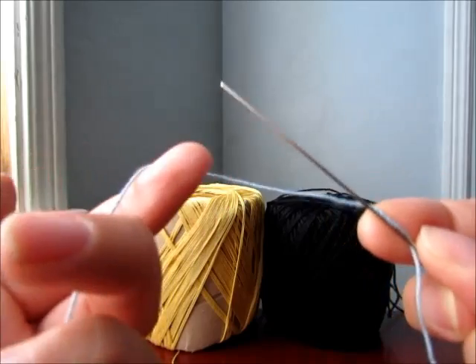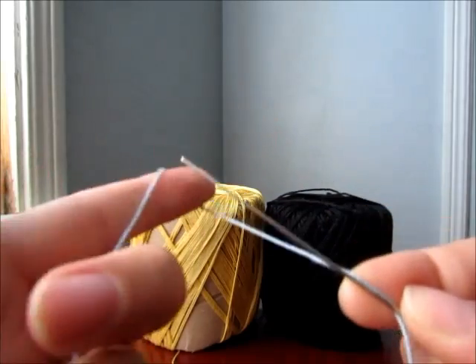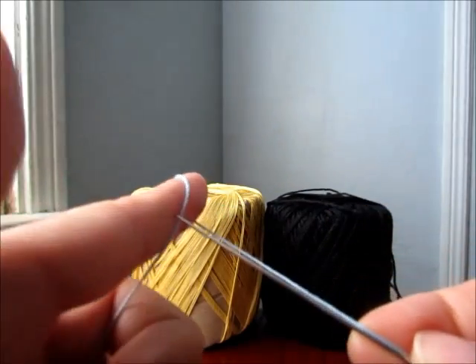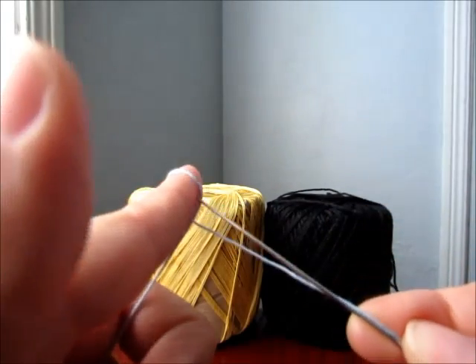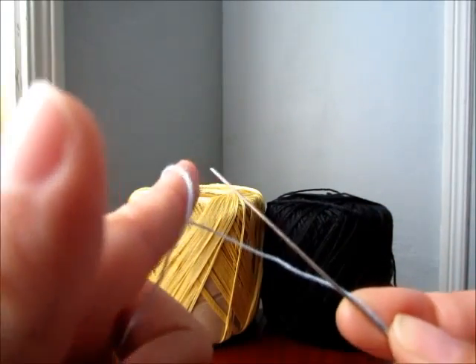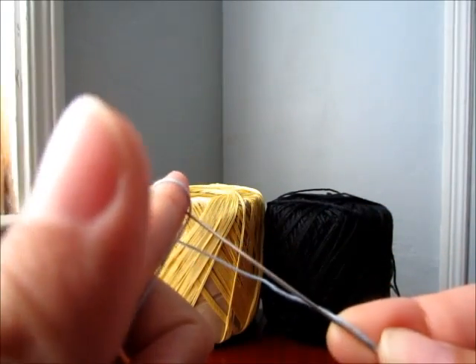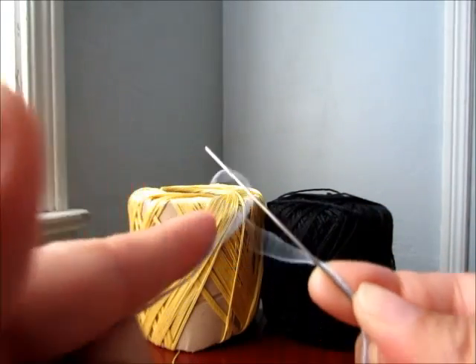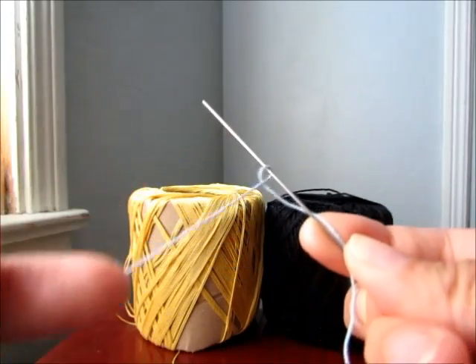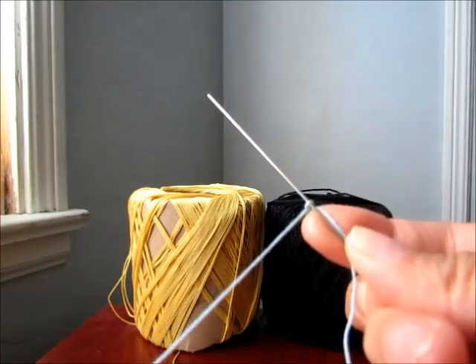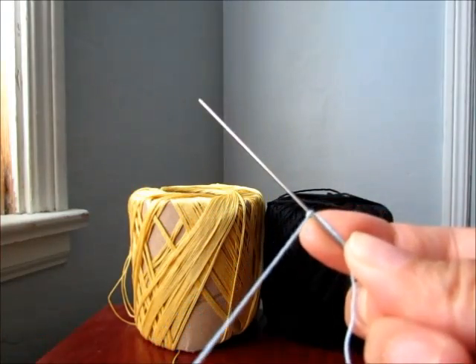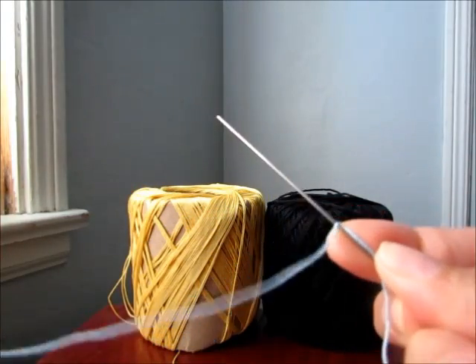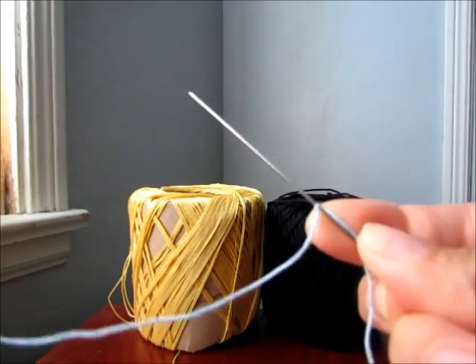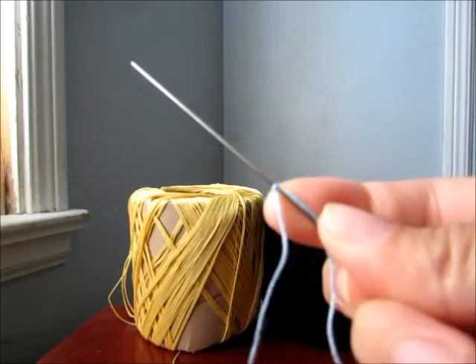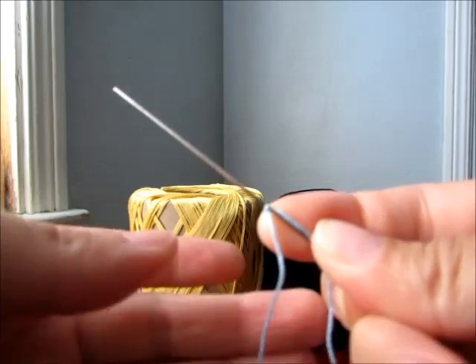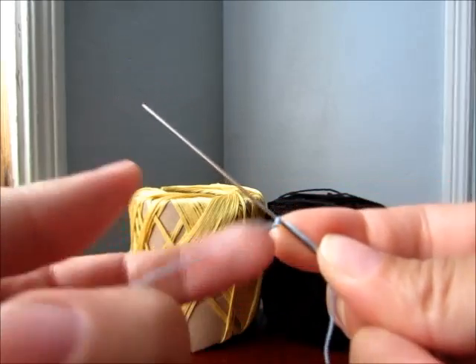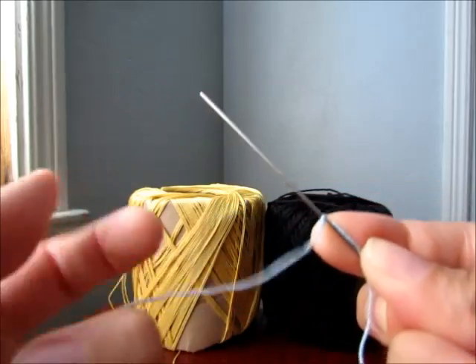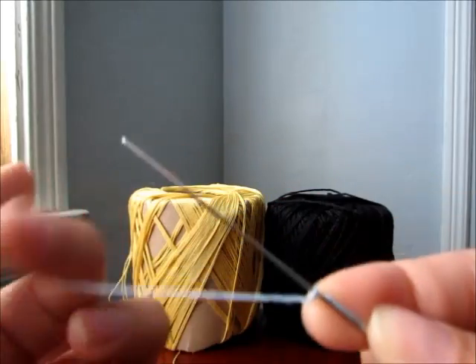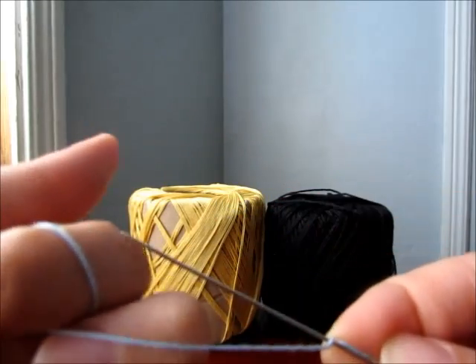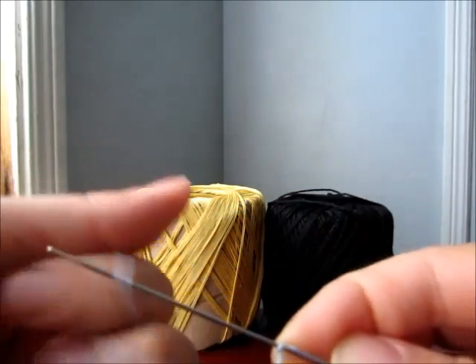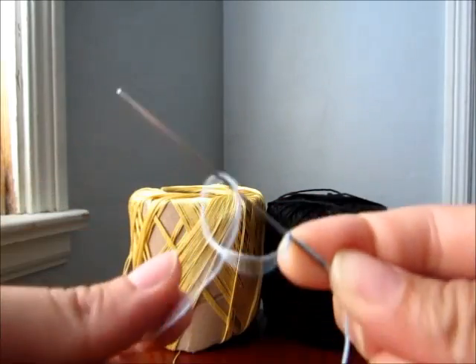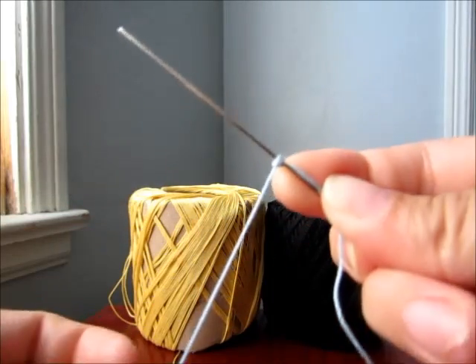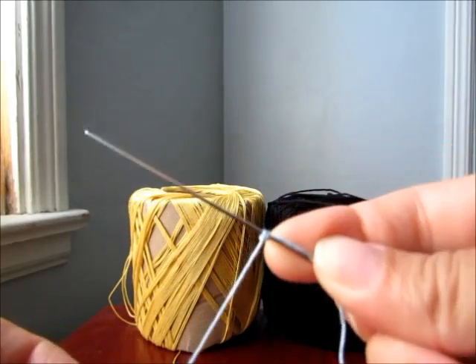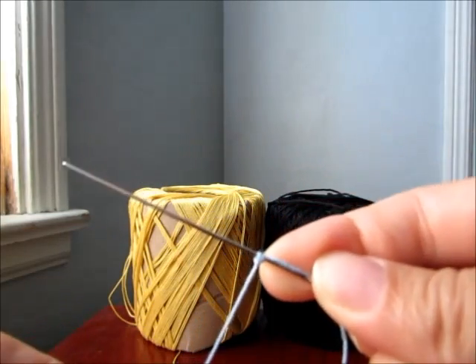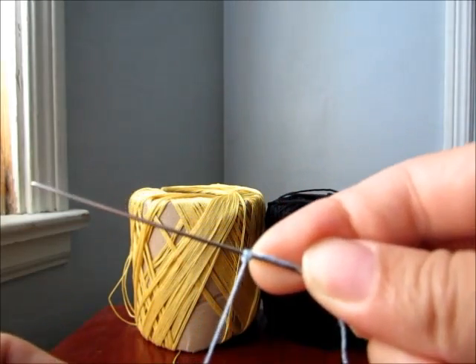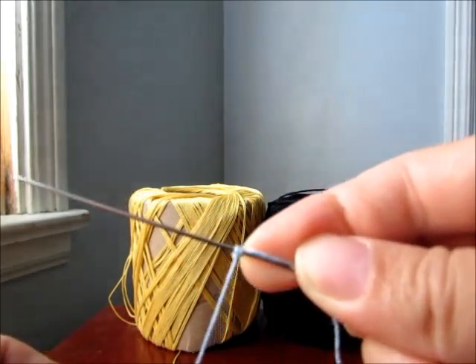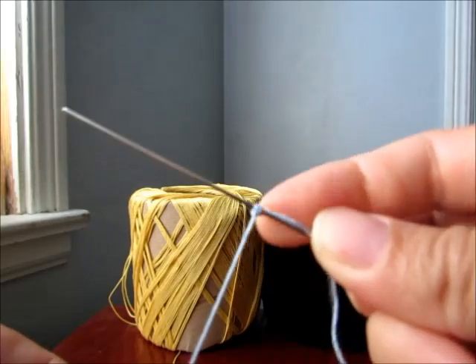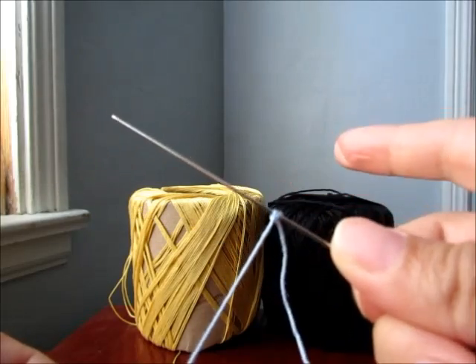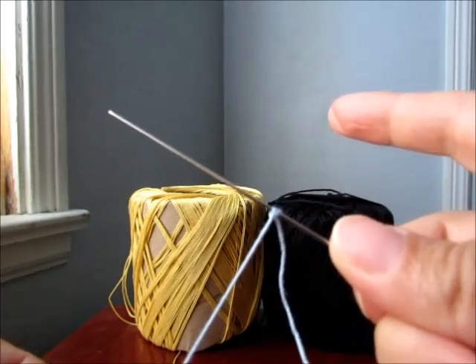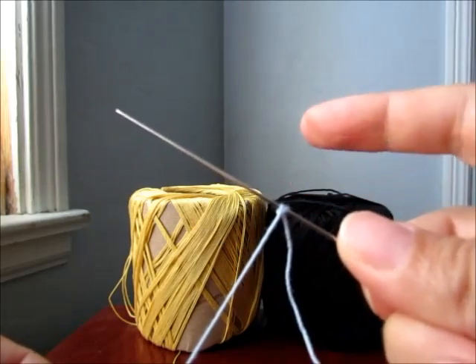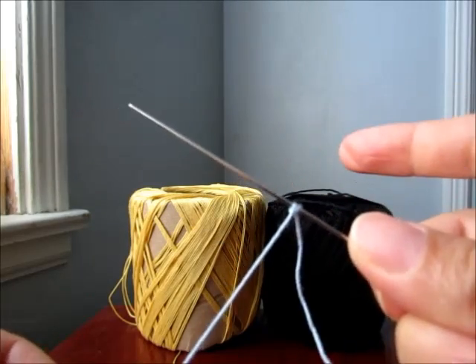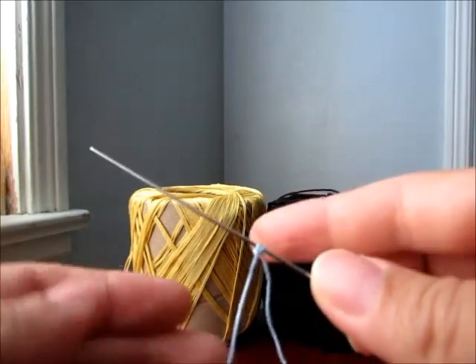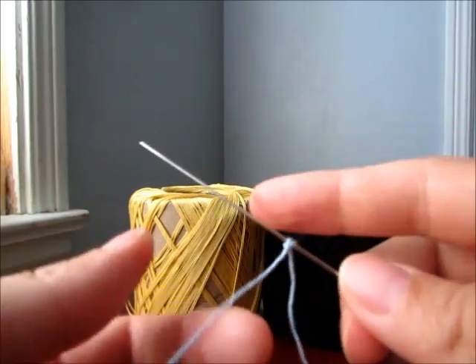Don't let go until you finish a whole double stitch. So that's not a finished one. That's a finished one. Then you can let go.